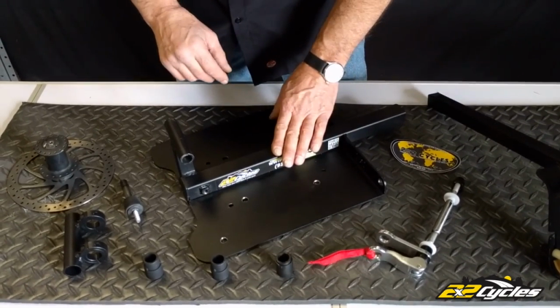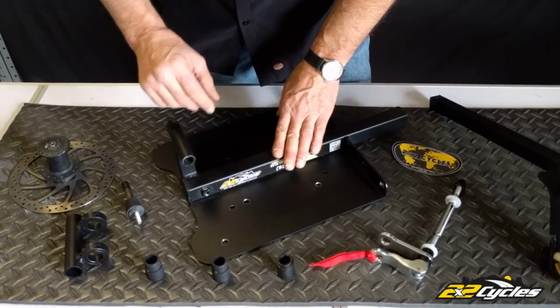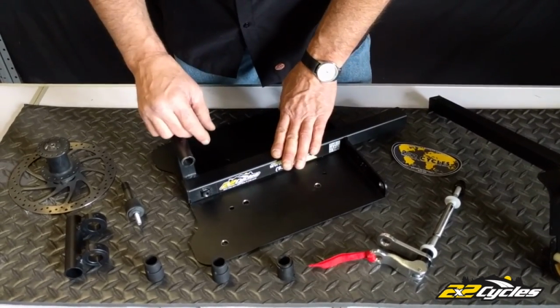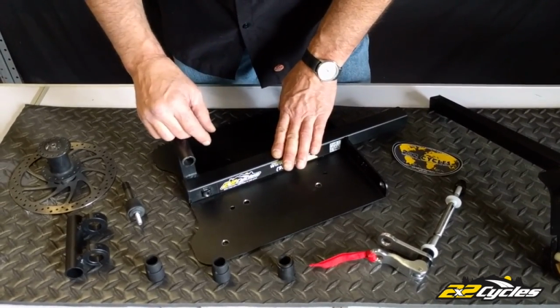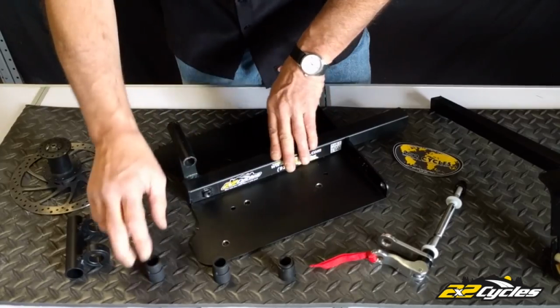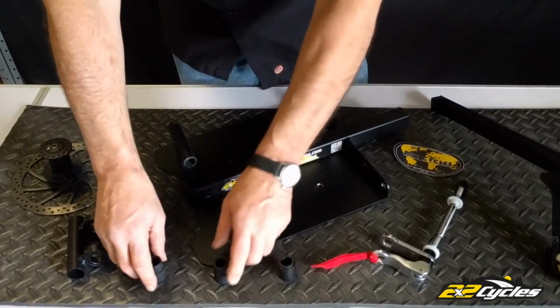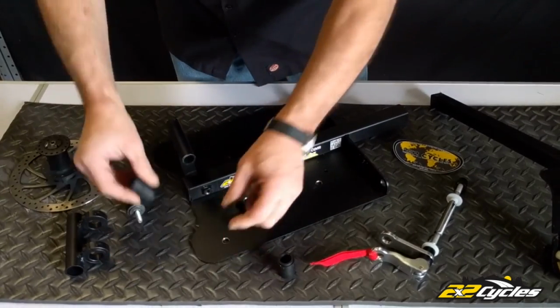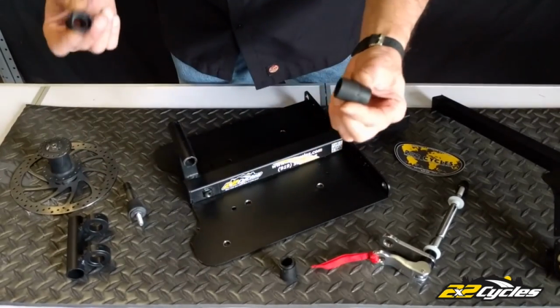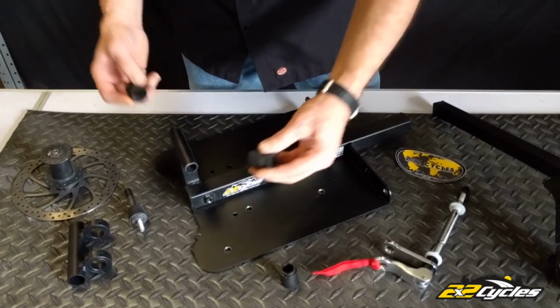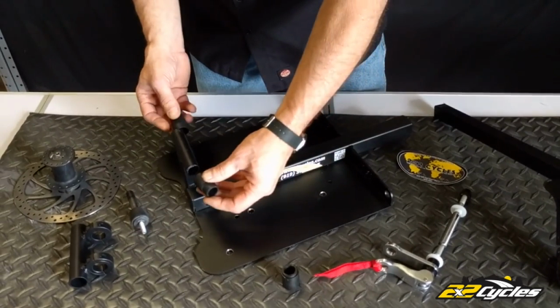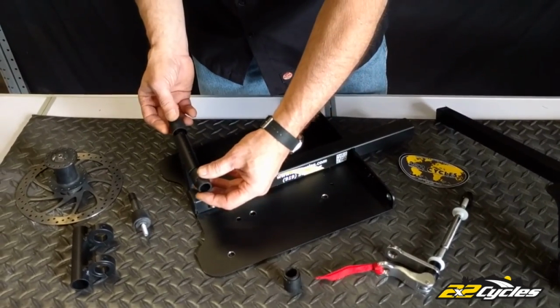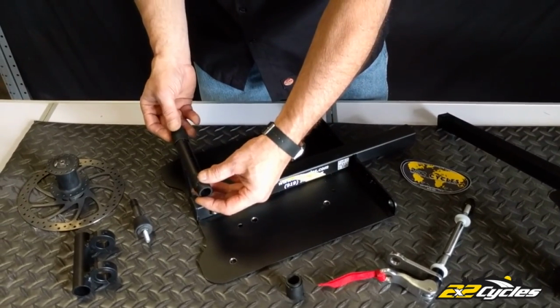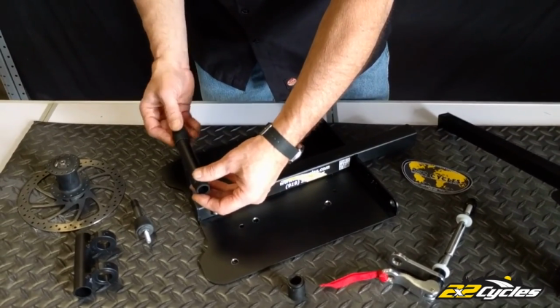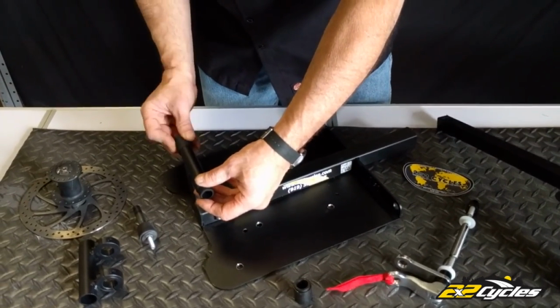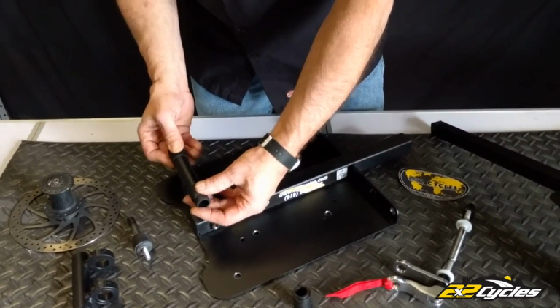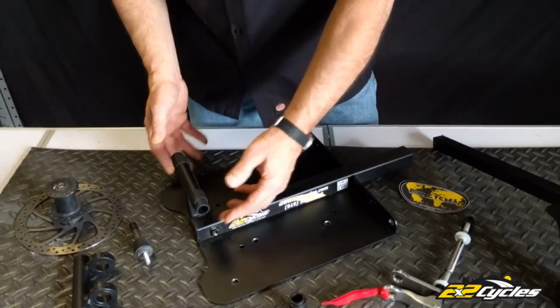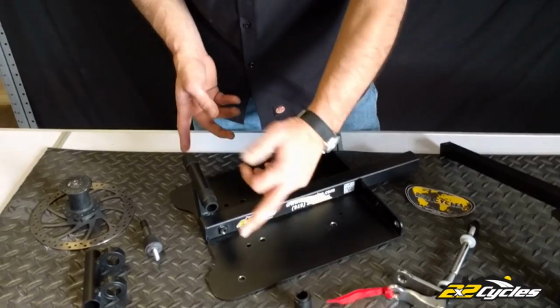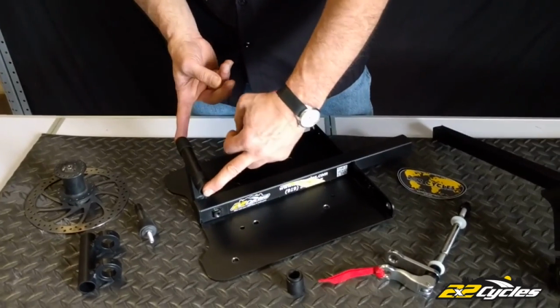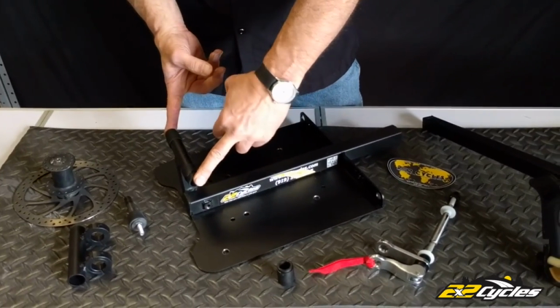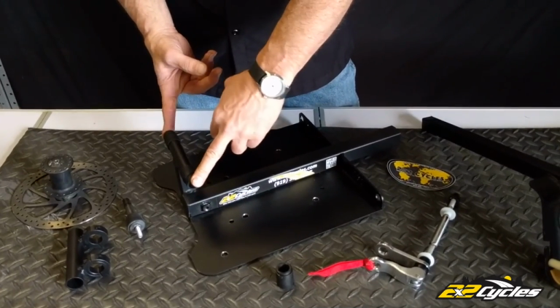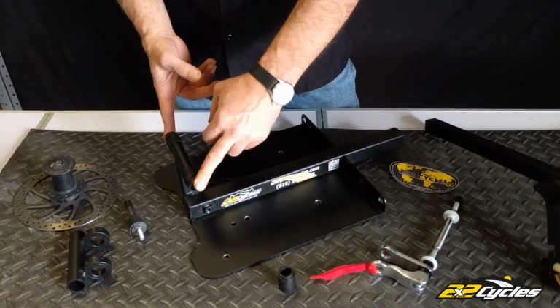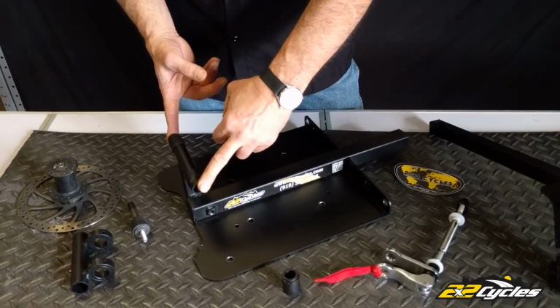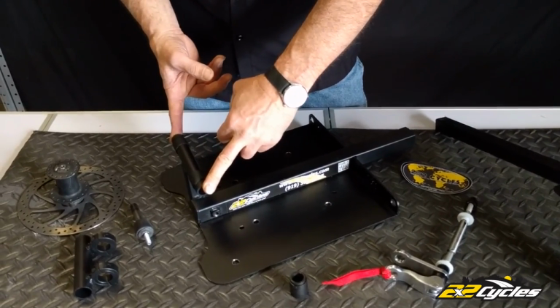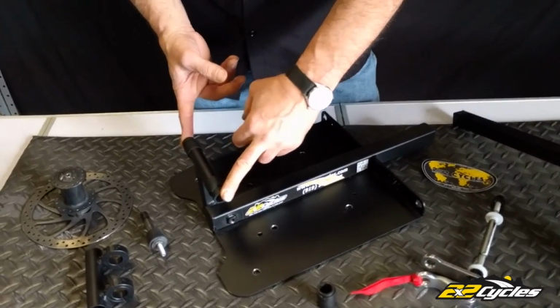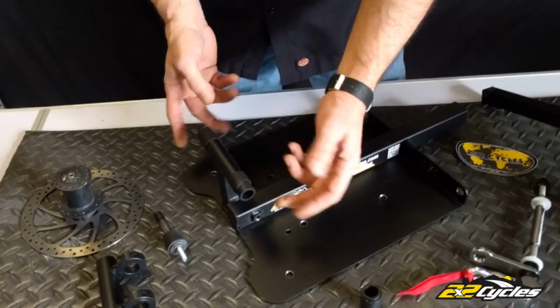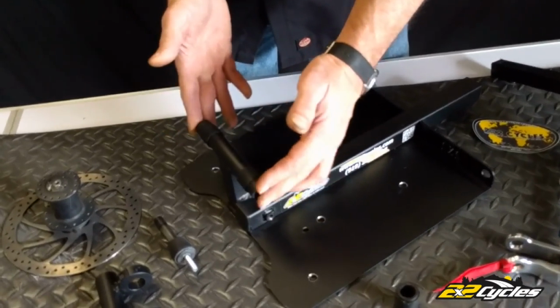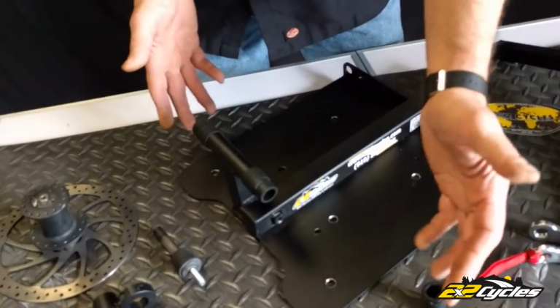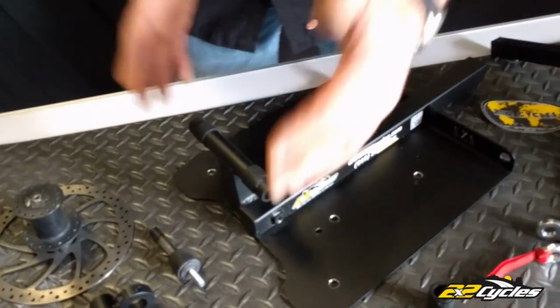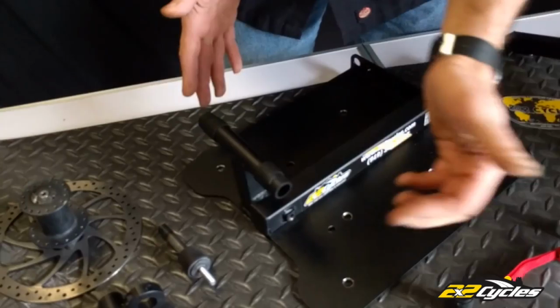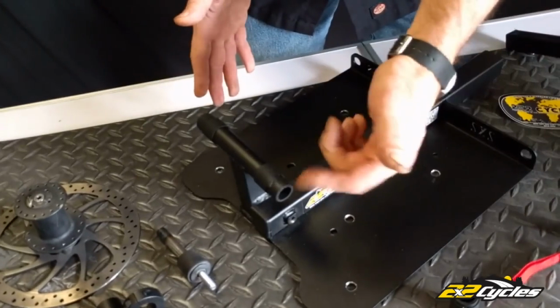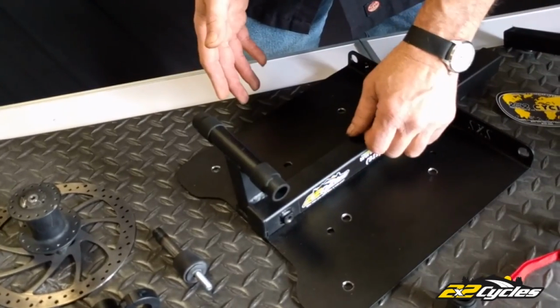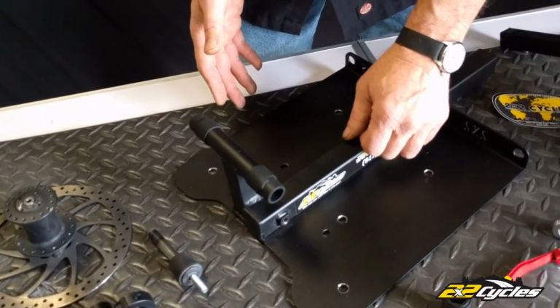Moving over to the 150s — the fatties. It's pretty simple. You have these two cups, one on each side. Now your tower is ready for your 150 axle. Just slide the cups on, put your fork down, and slide your axle through it.